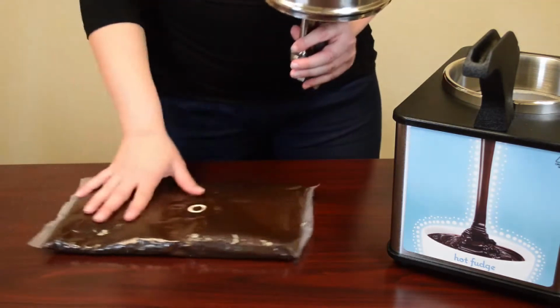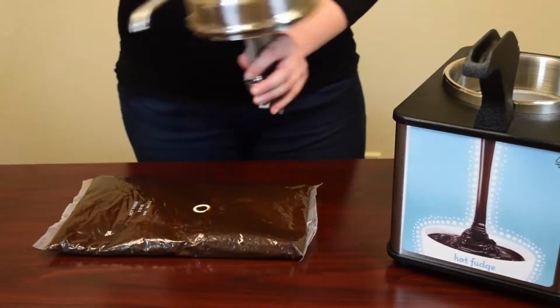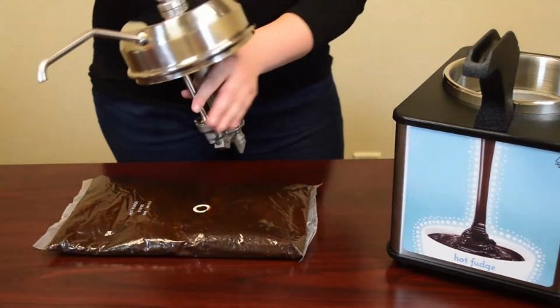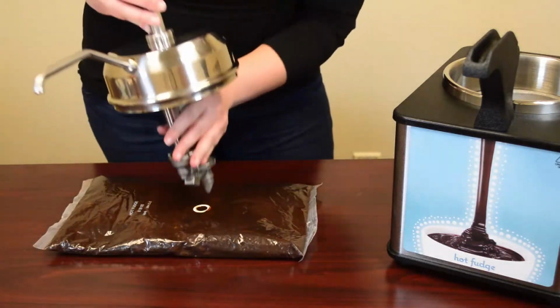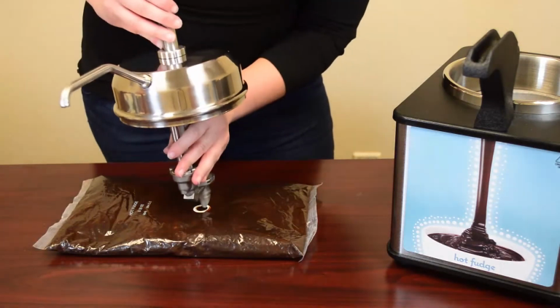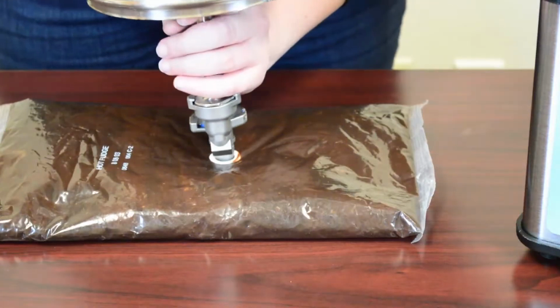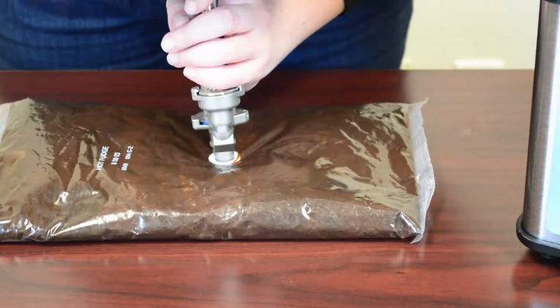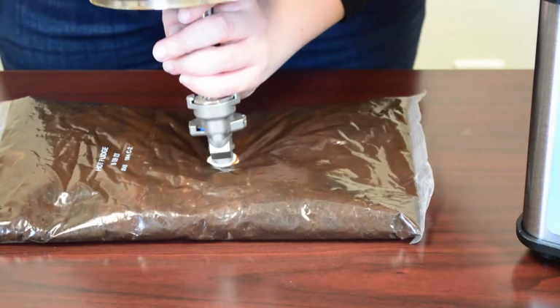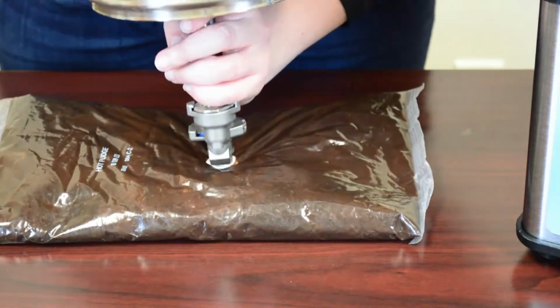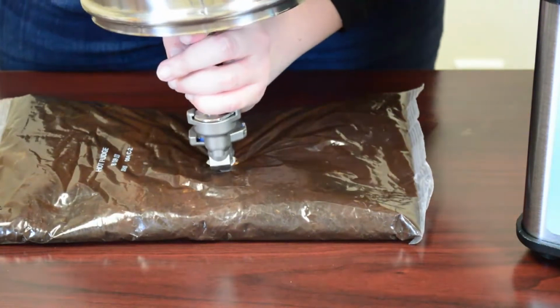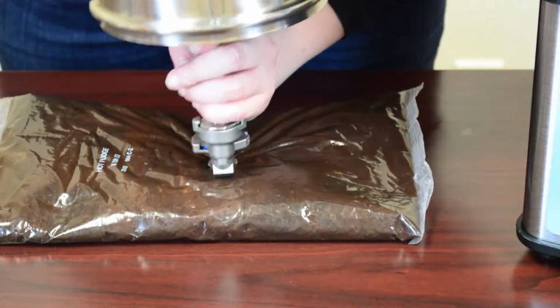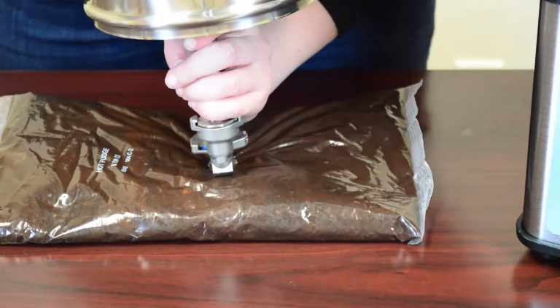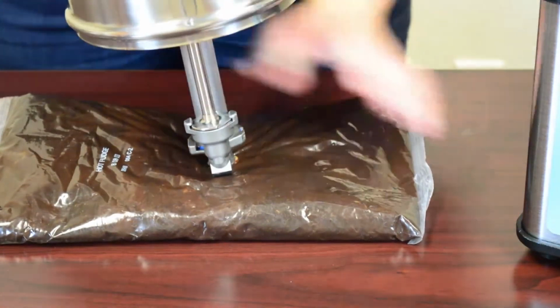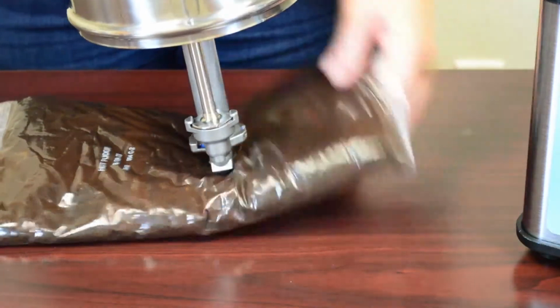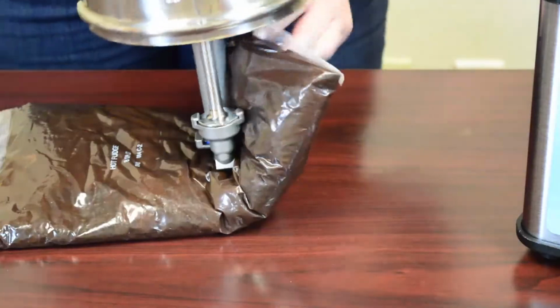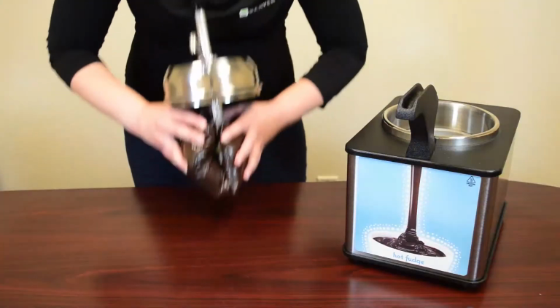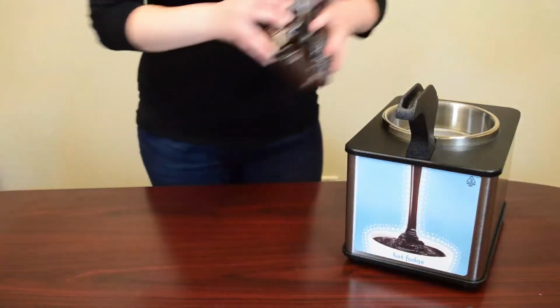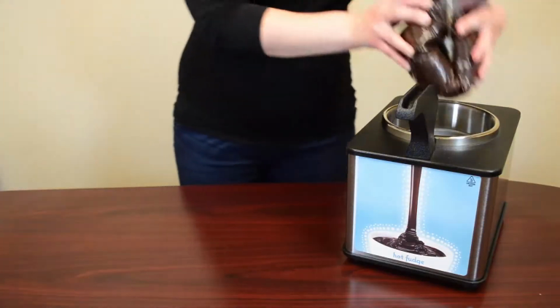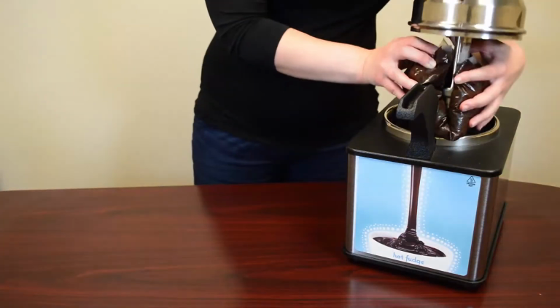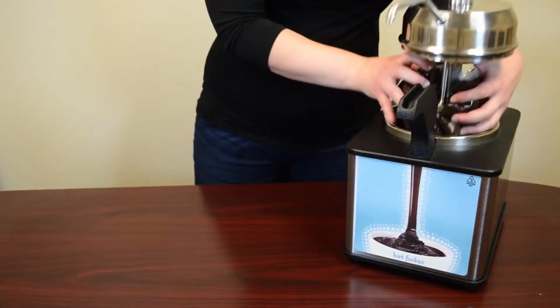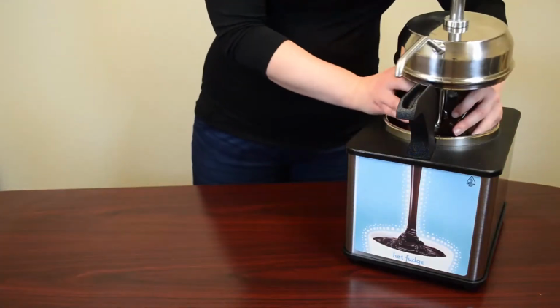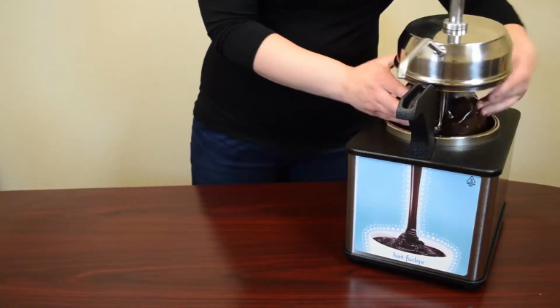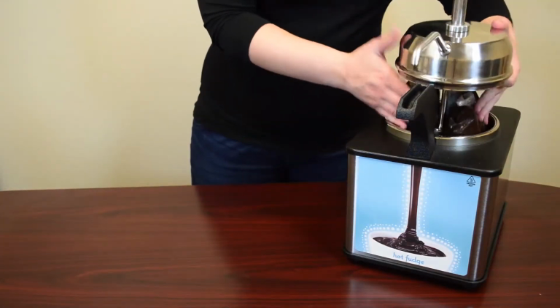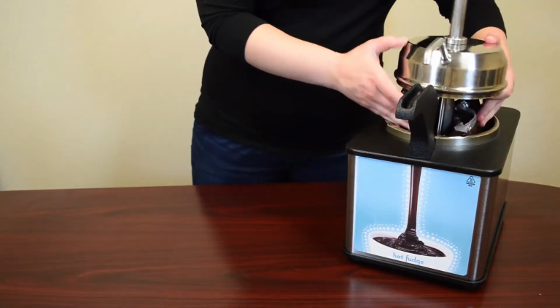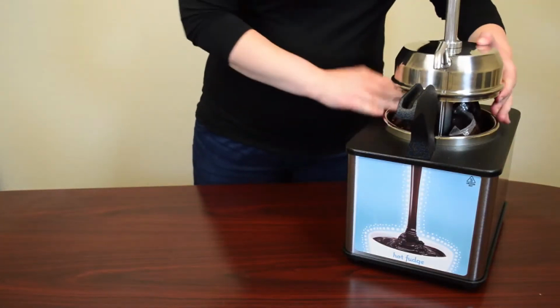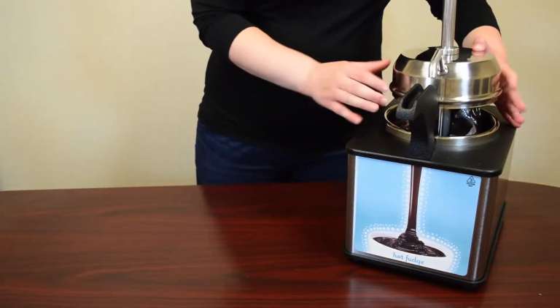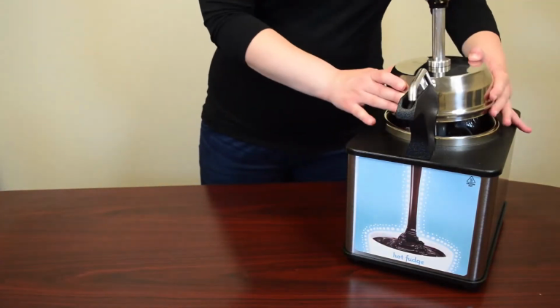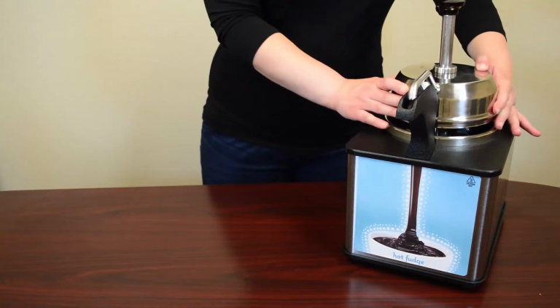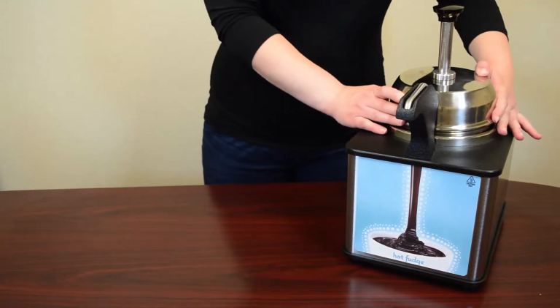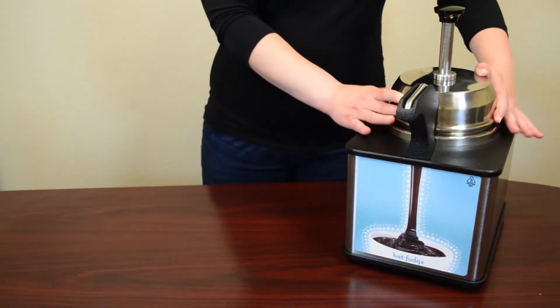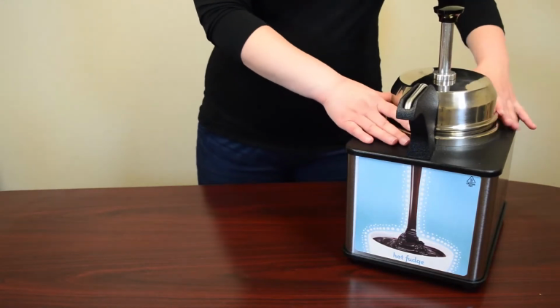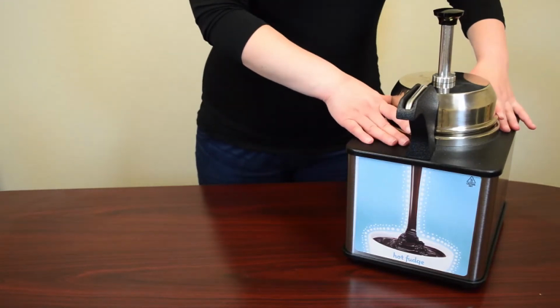Align the pouch piercing tip with the pouch fitment and press until you hear a snap. Place the pouch and pump directly into the unit. Do not add any water. The lid will settle as pouch product warms.